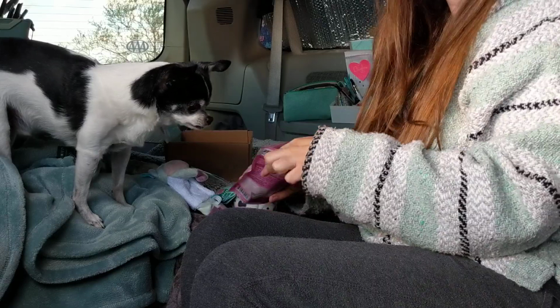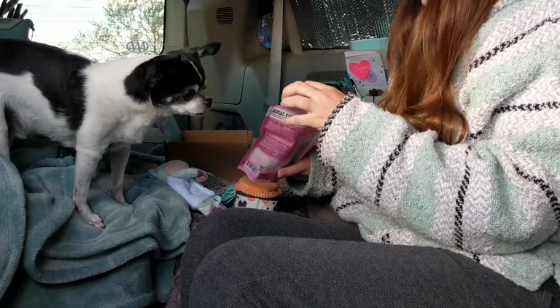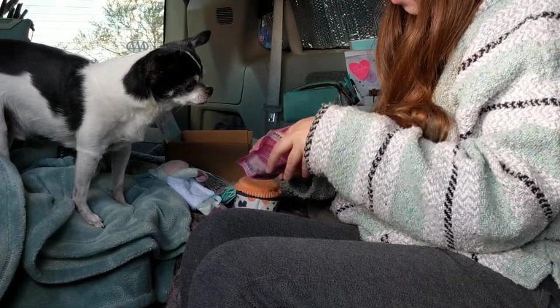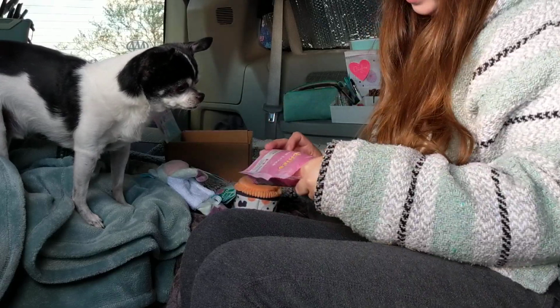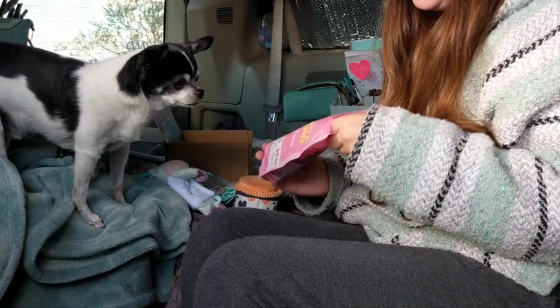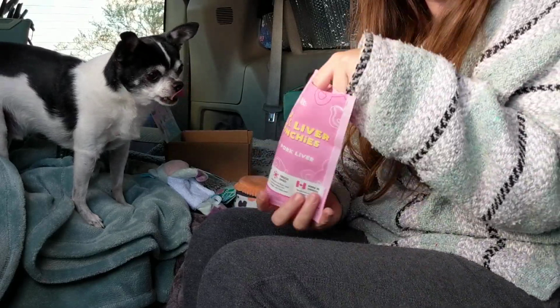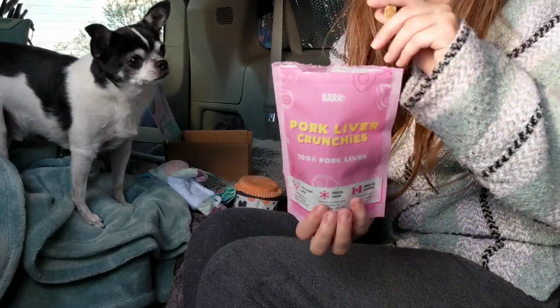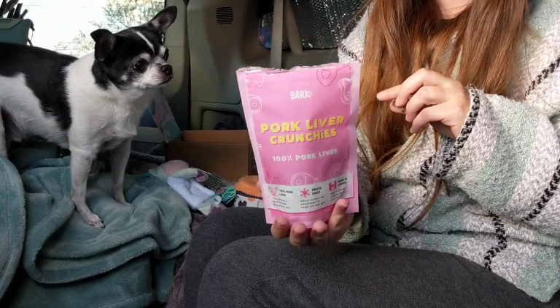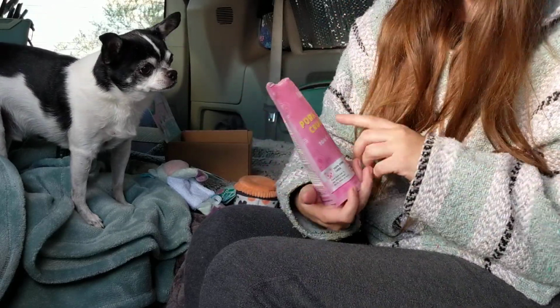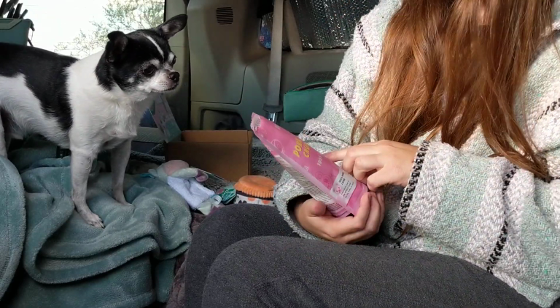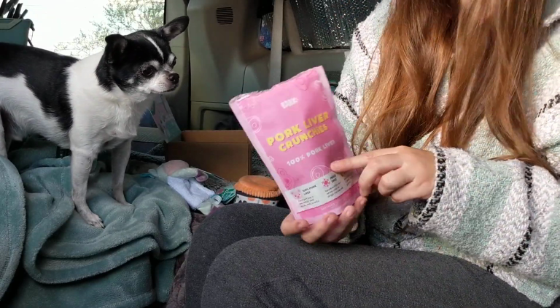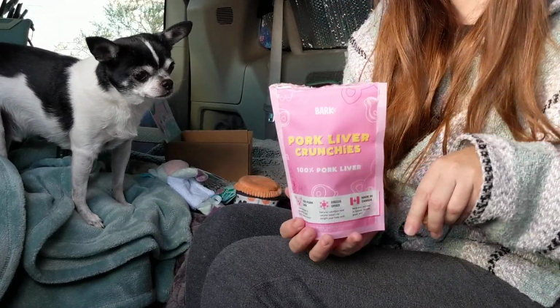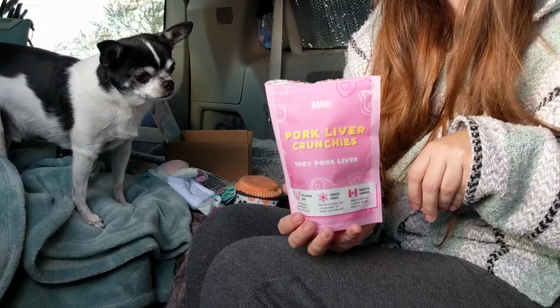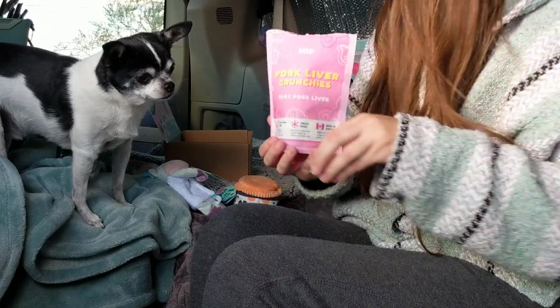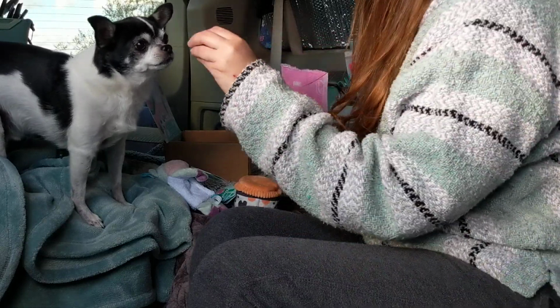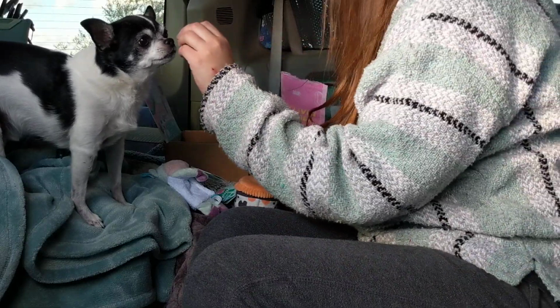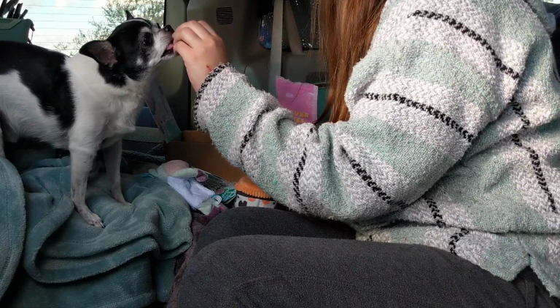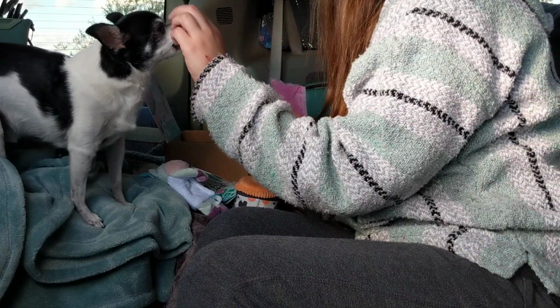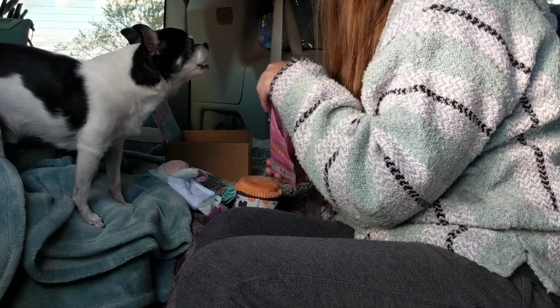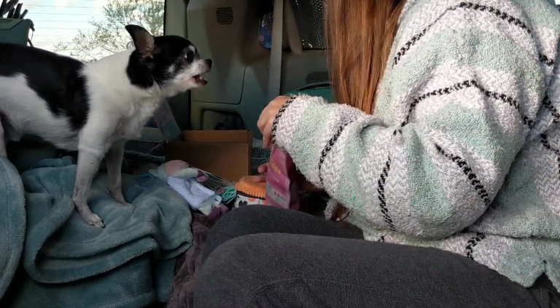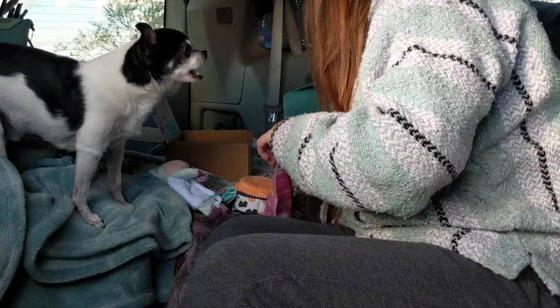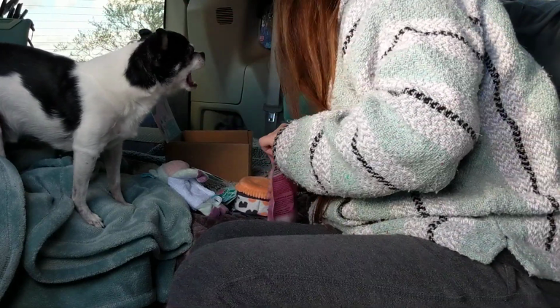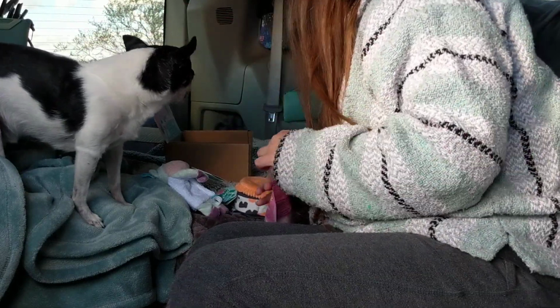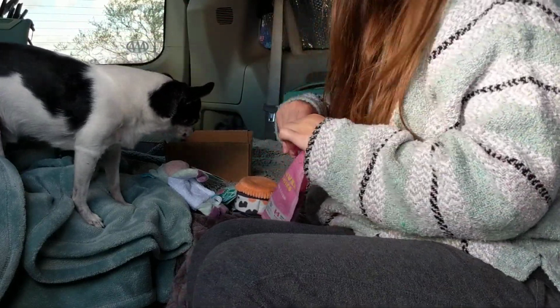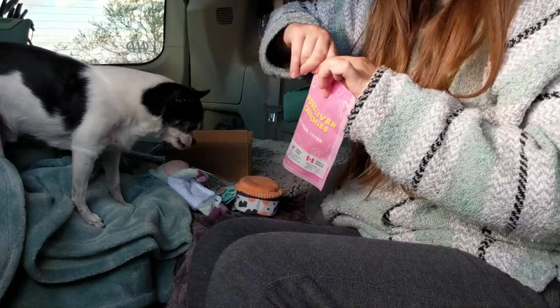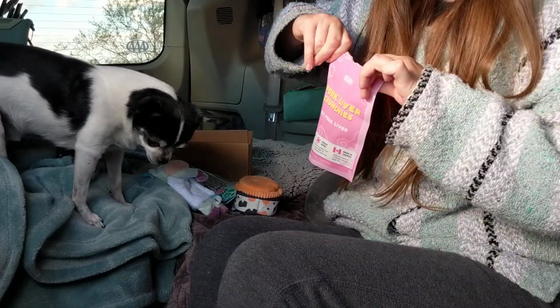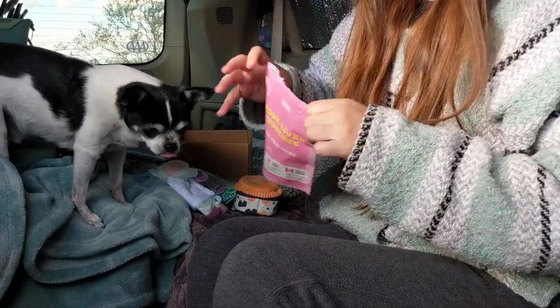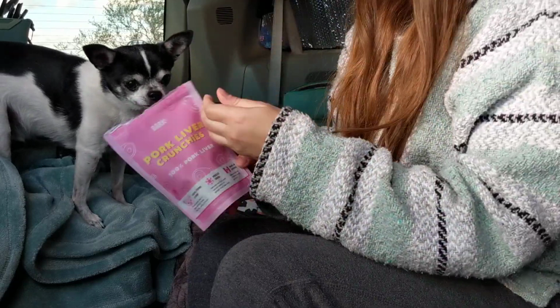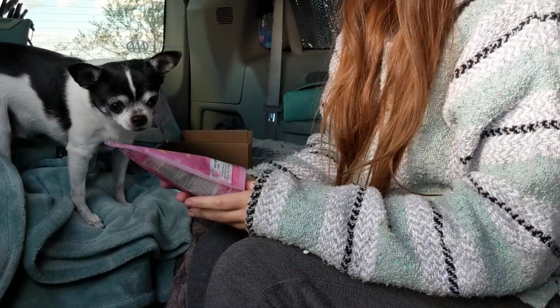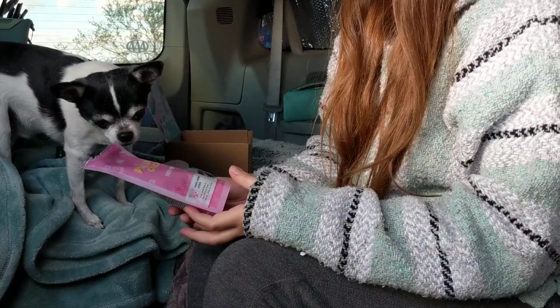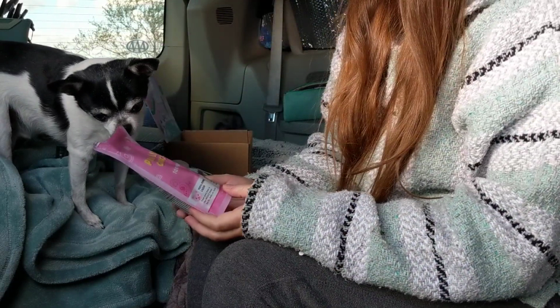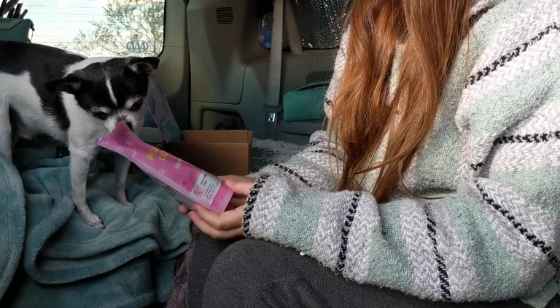Big fan. Winston likes these. These are pork liver crunchies. They're freeze dried. I'm excited about these, you guys. I like these as opposed to crunchy treats.